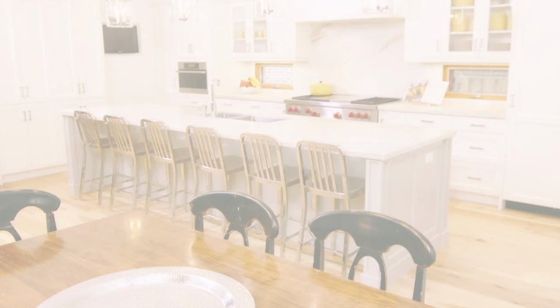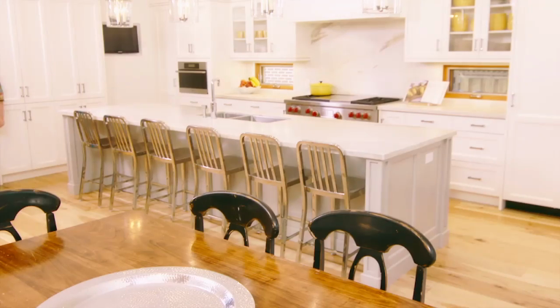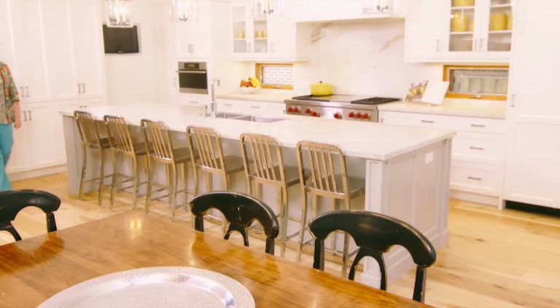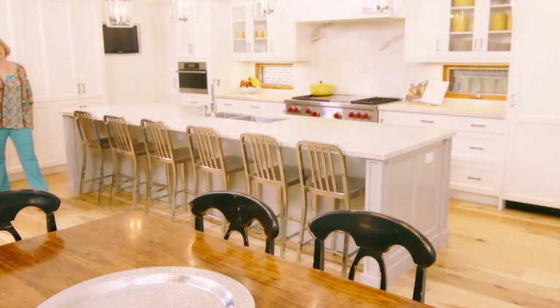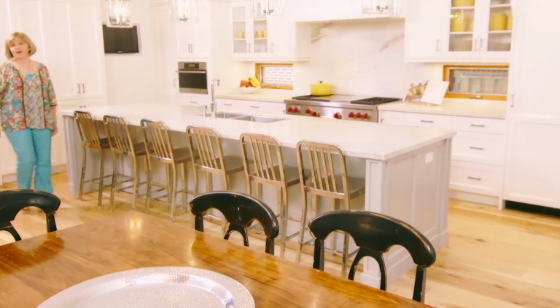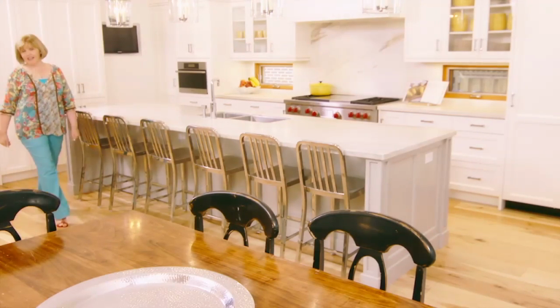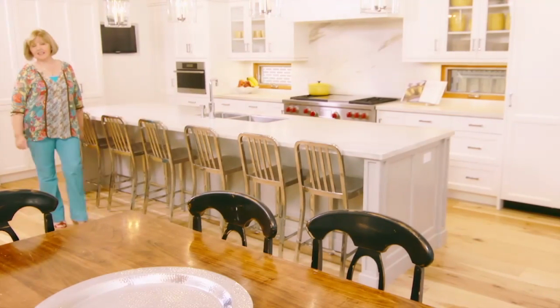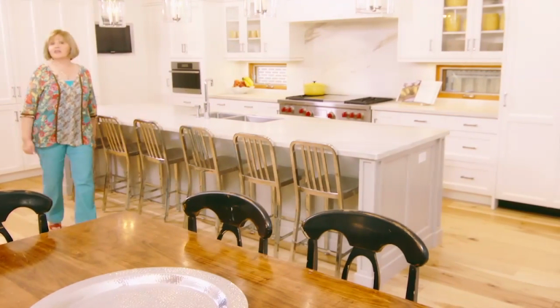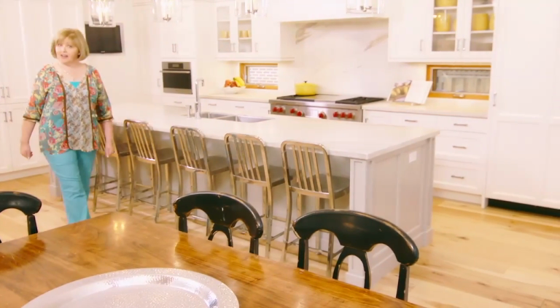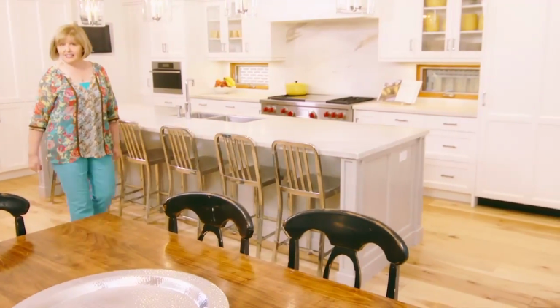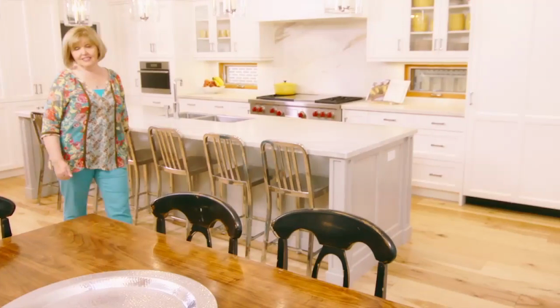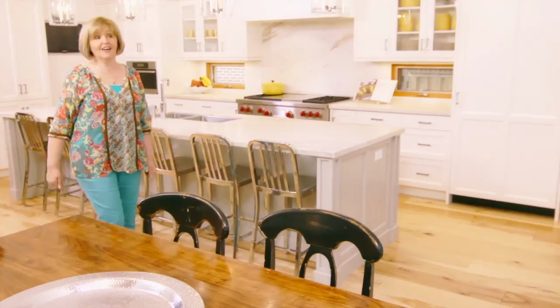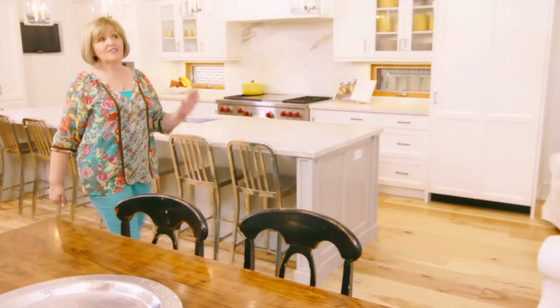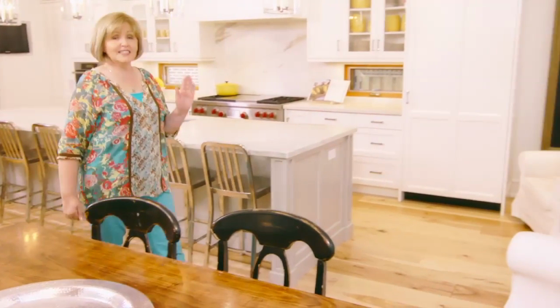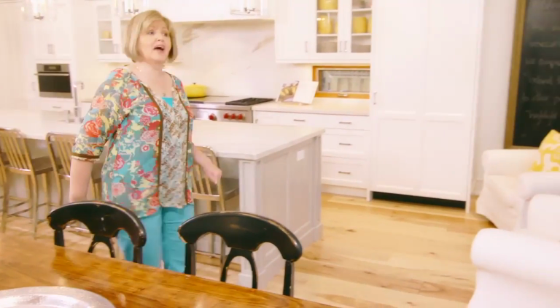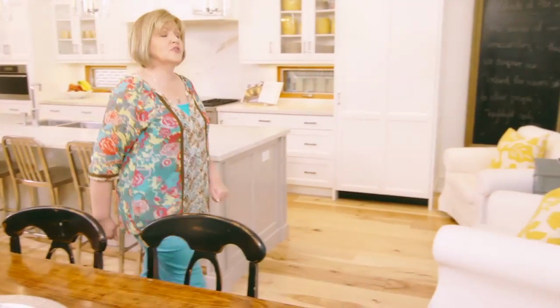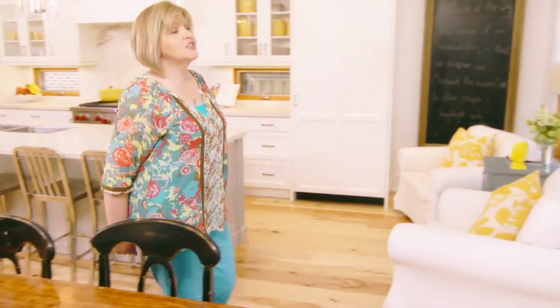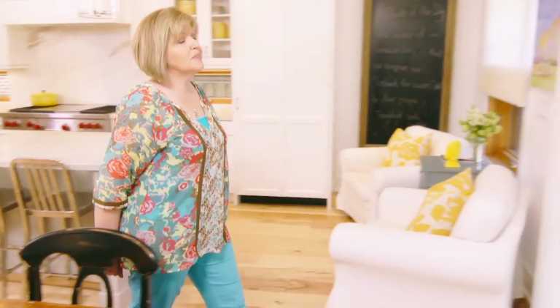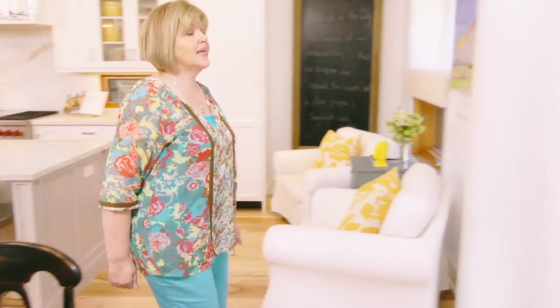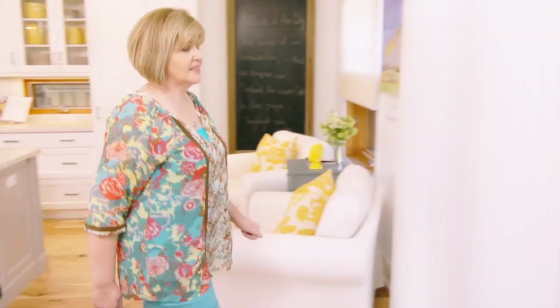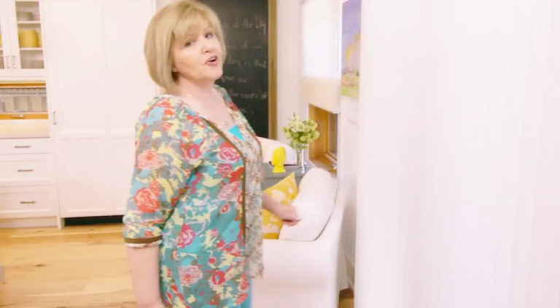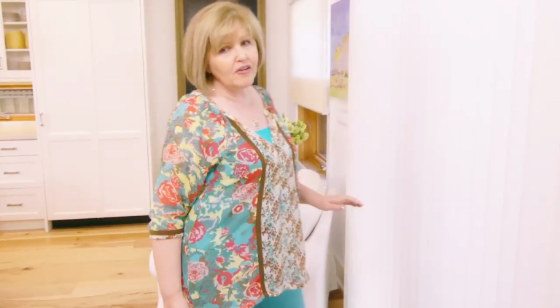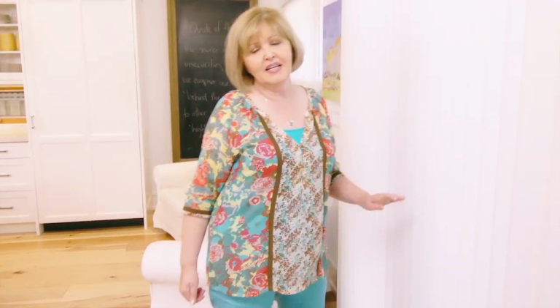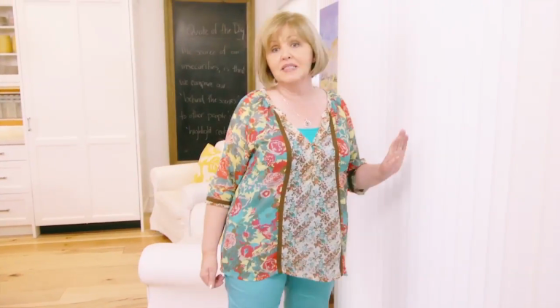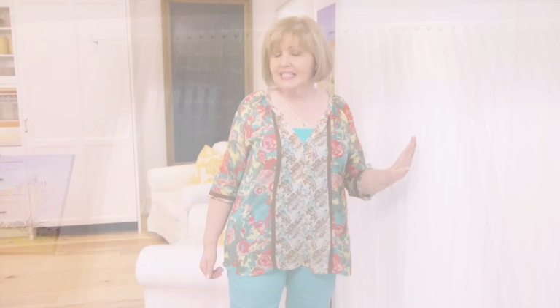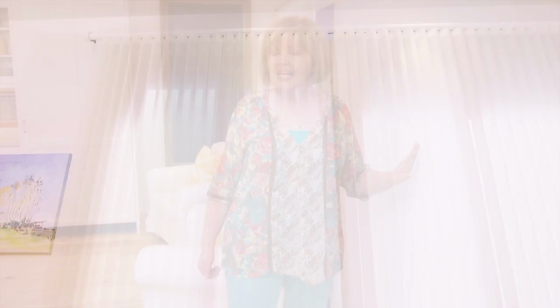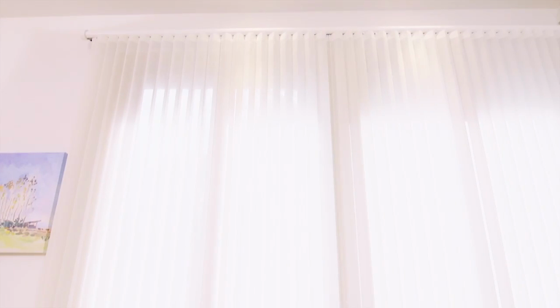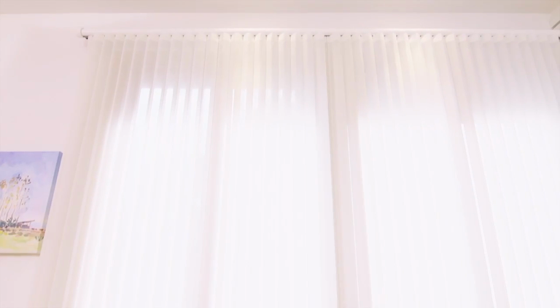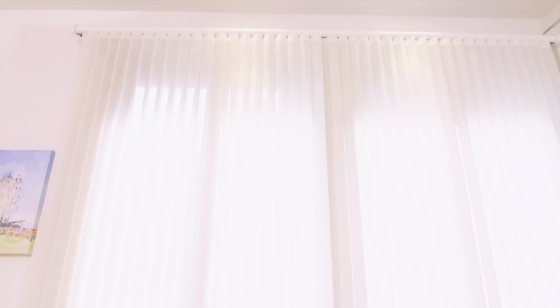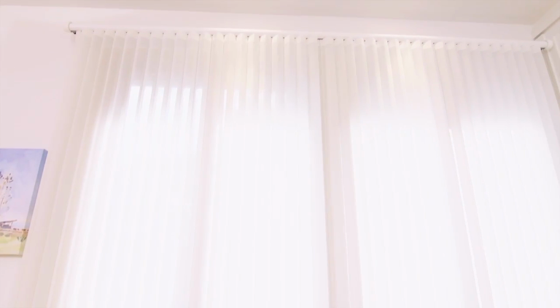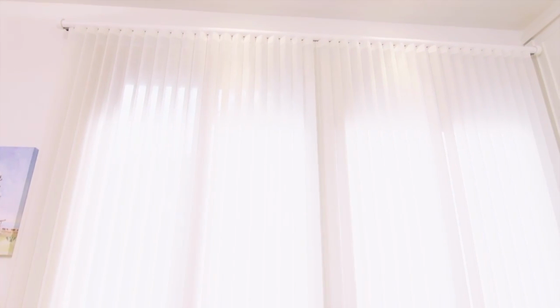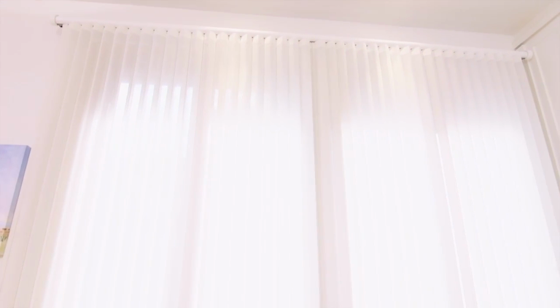You also want to consider practicality without sacrificing style. For the kitchen's patio door we've chosen Perceptions, and they're a great combination of simplicity and elegance, and they're ideal for large windows.